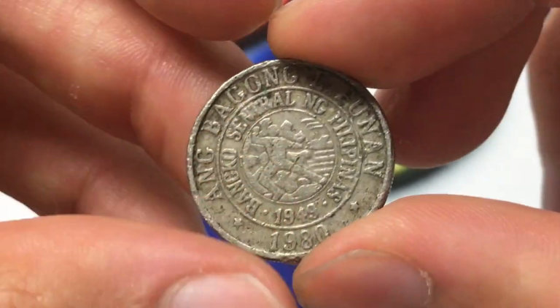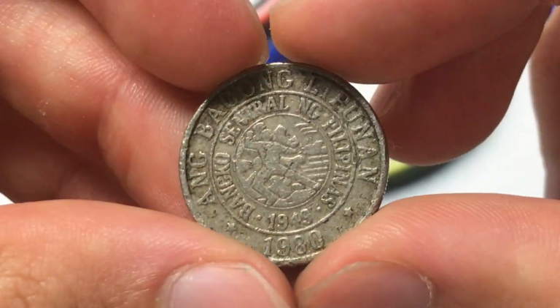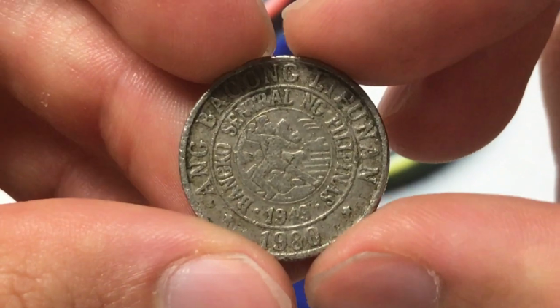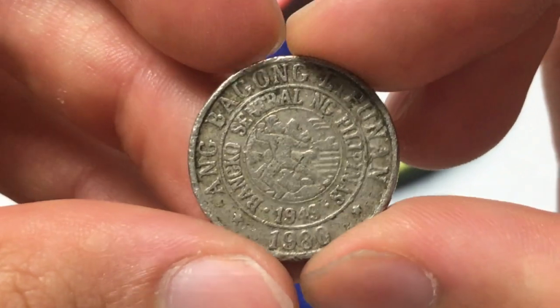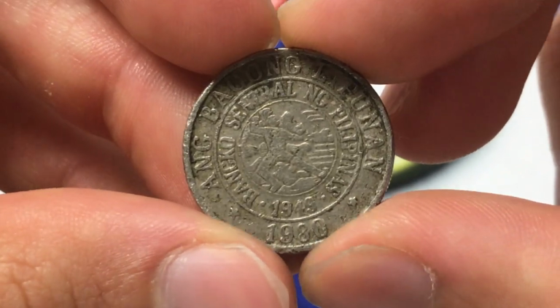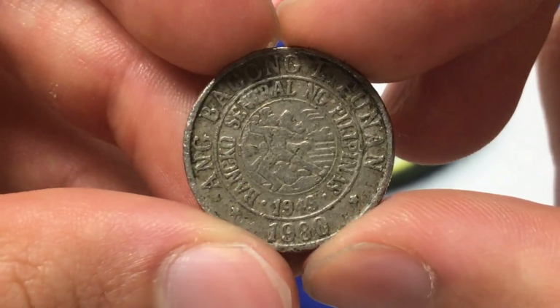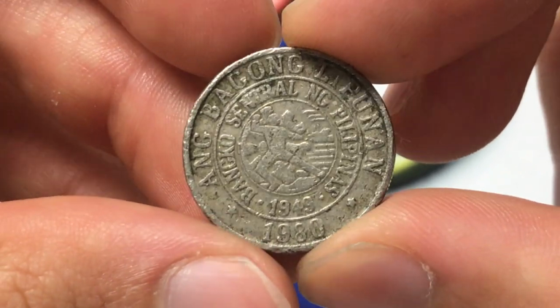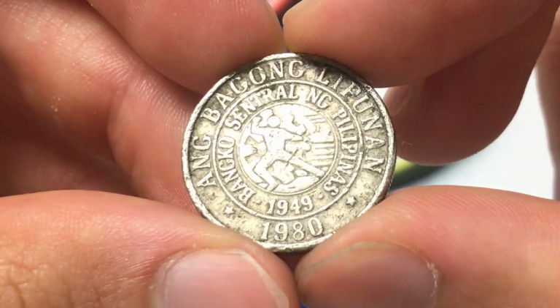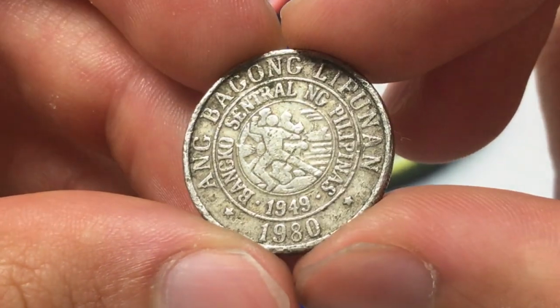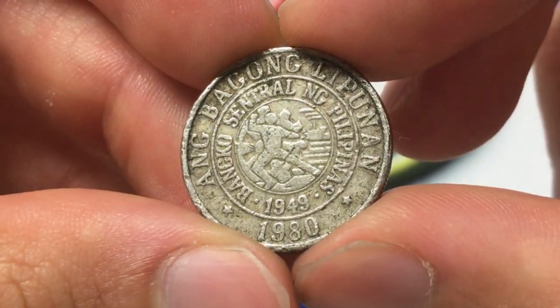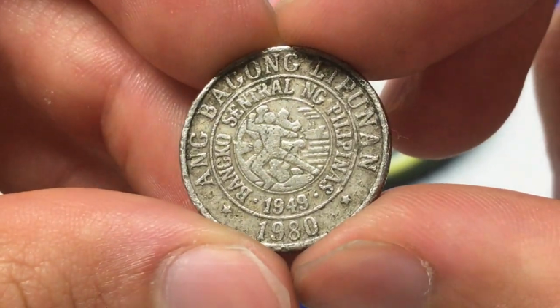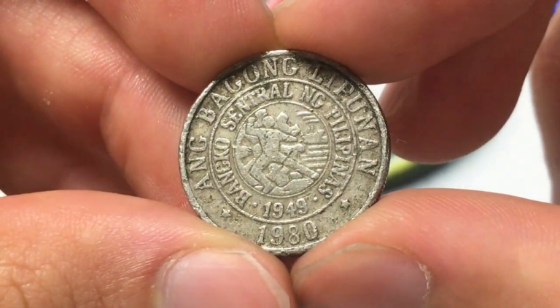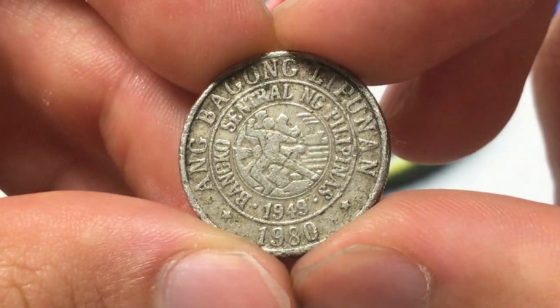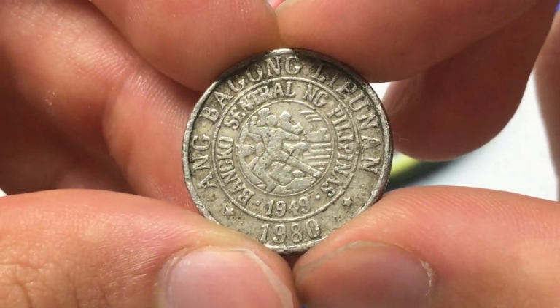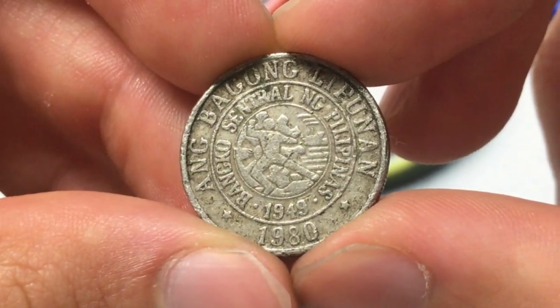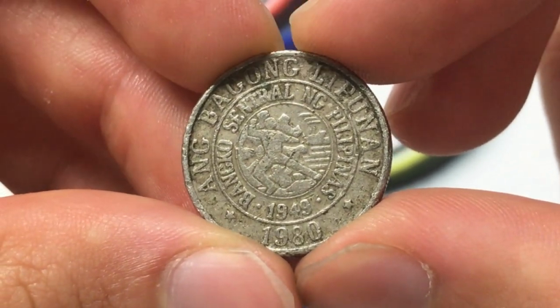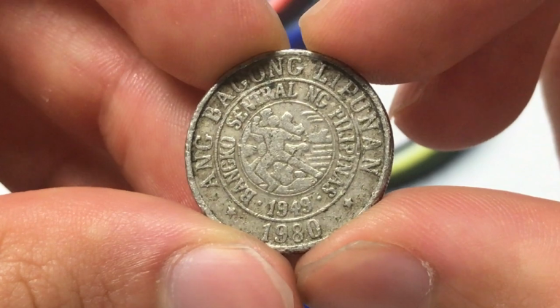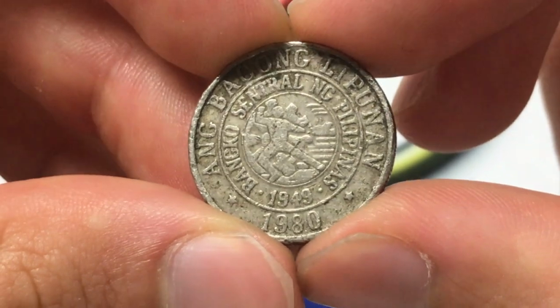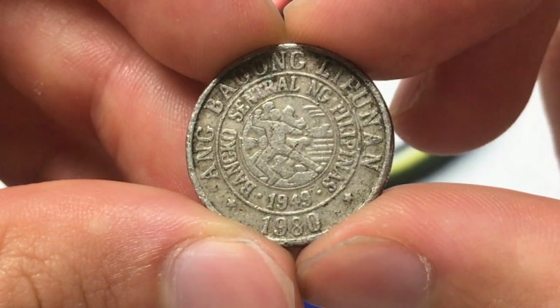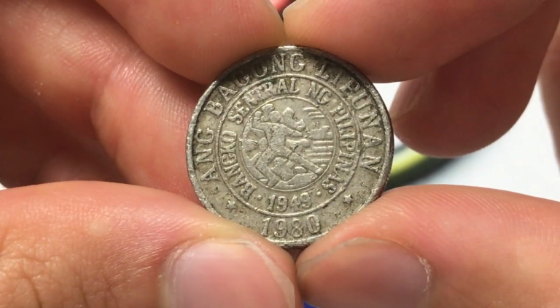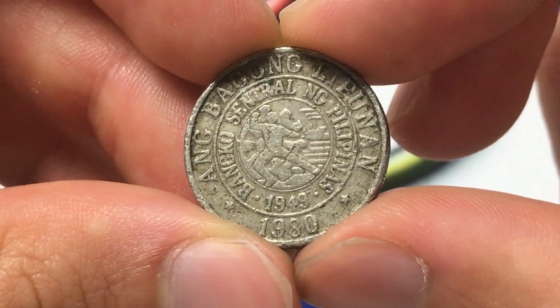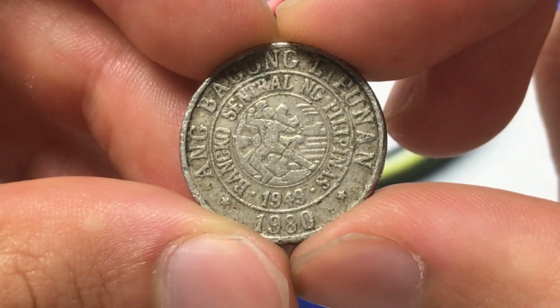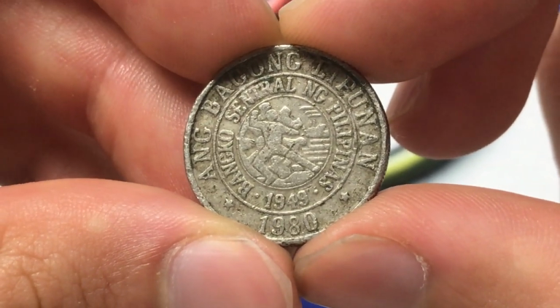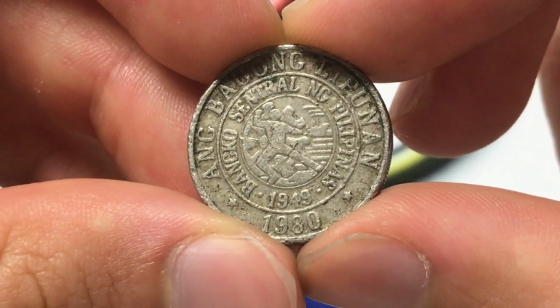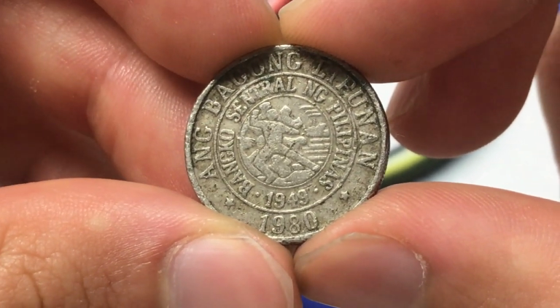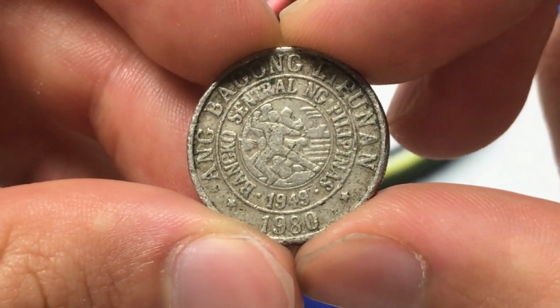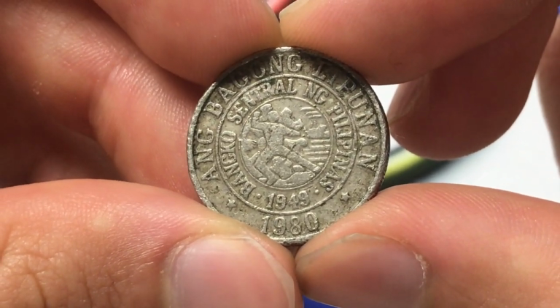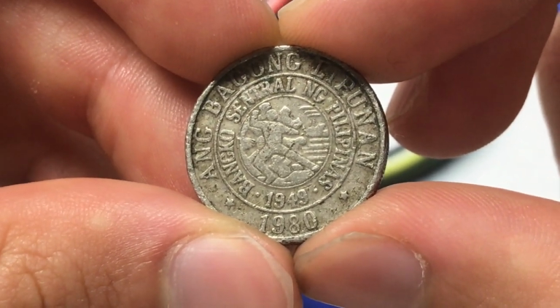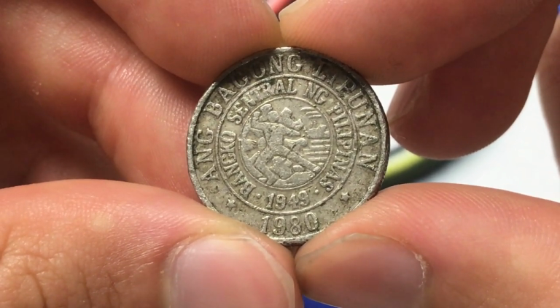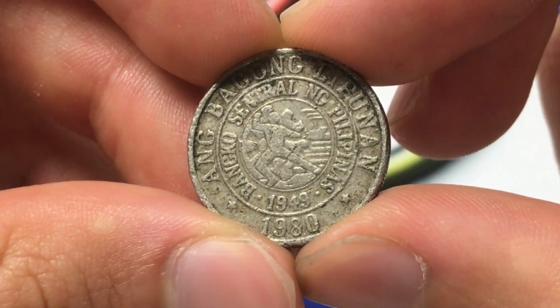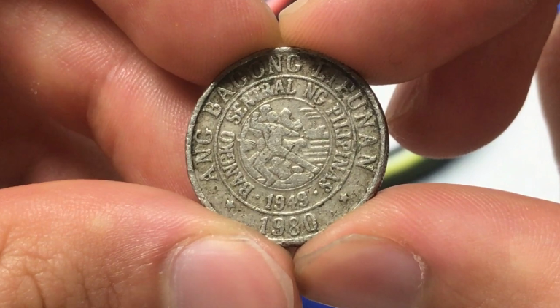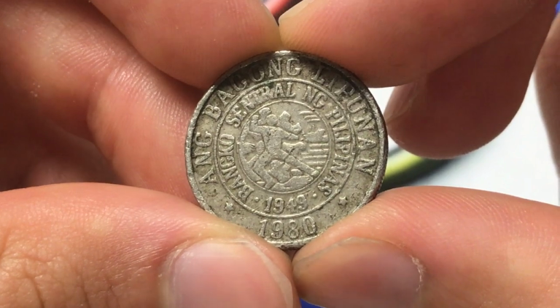It's round, obviously, and it has since been demonetized, so it's no longer available to be used as spending currency. A hundred centimos would make one piso in the Philippines, so this is like a quarter.